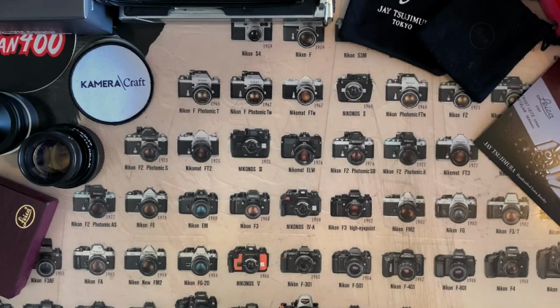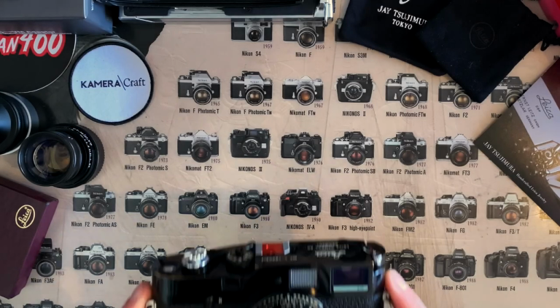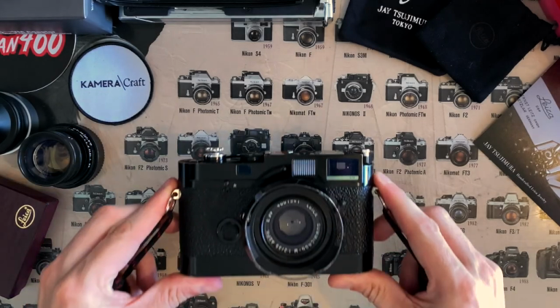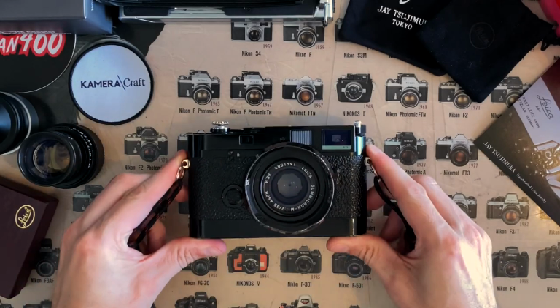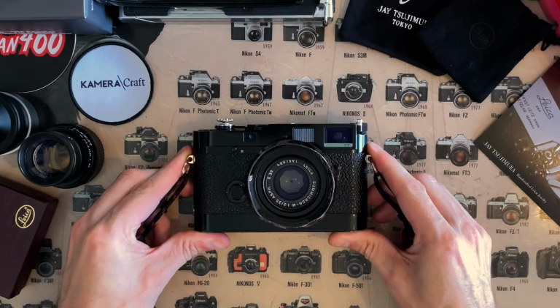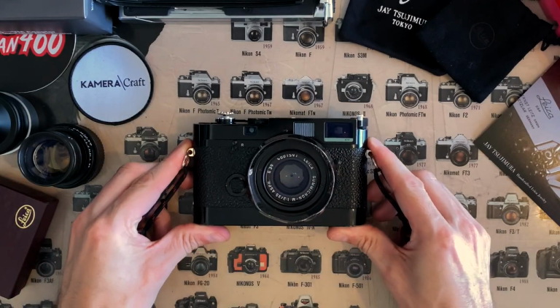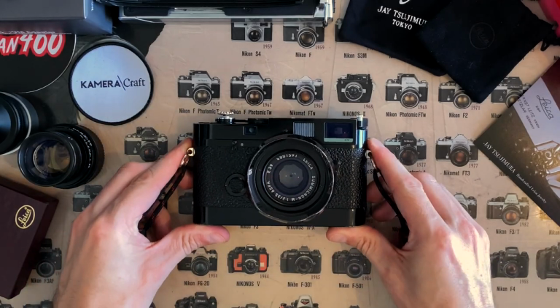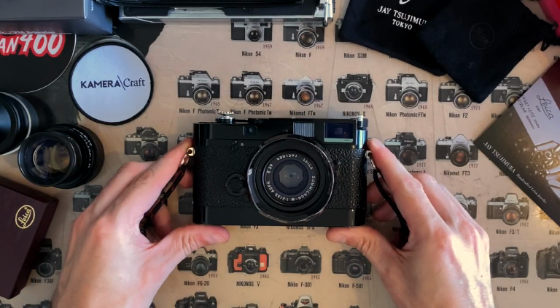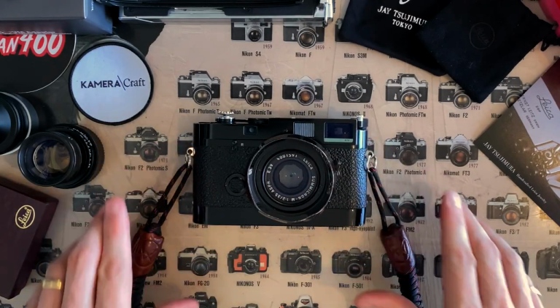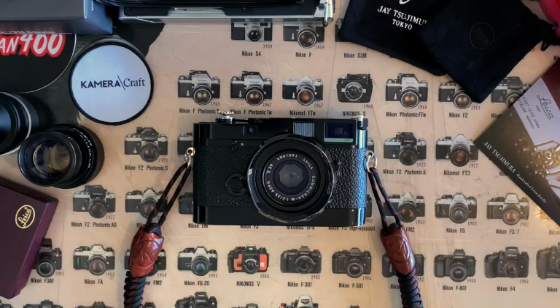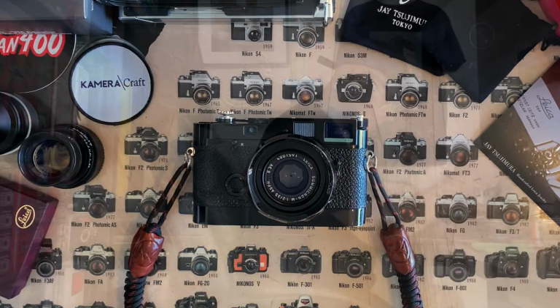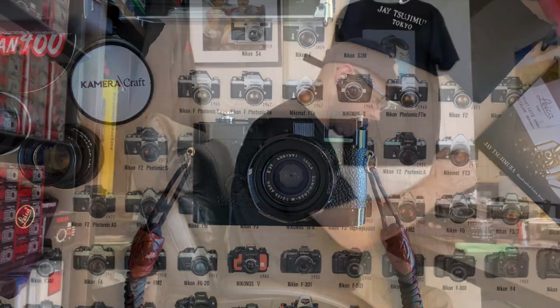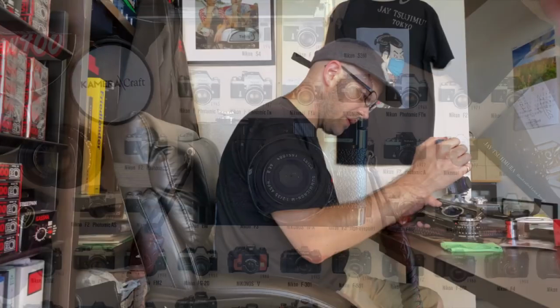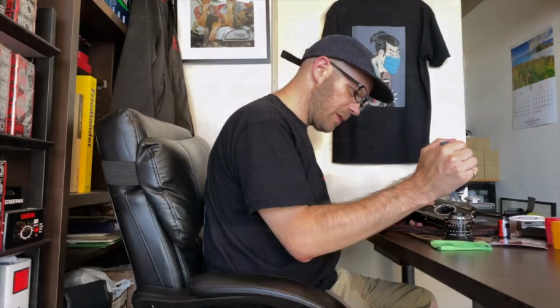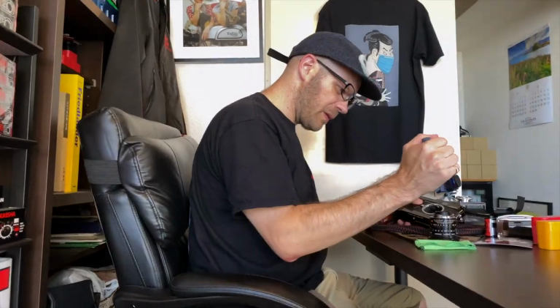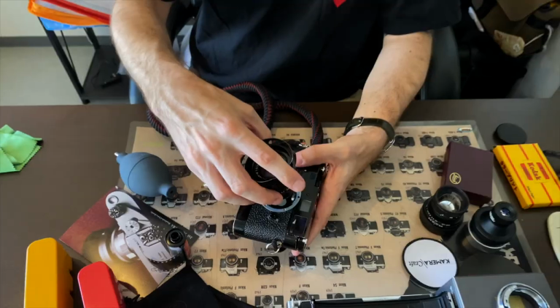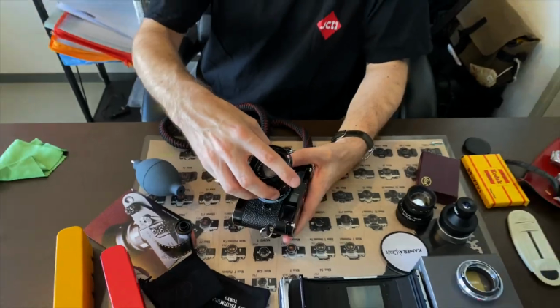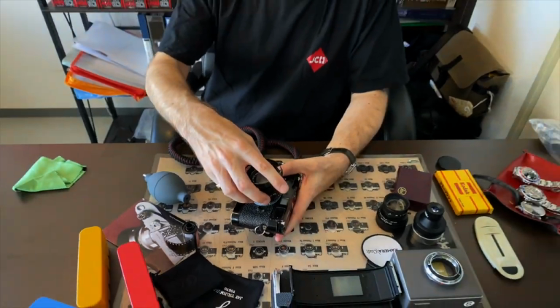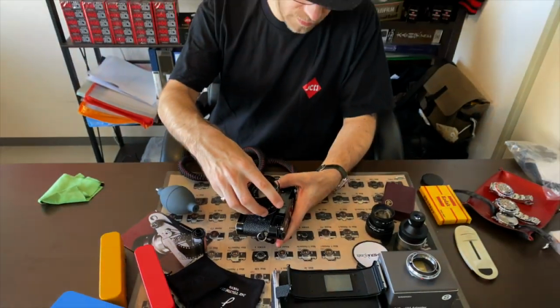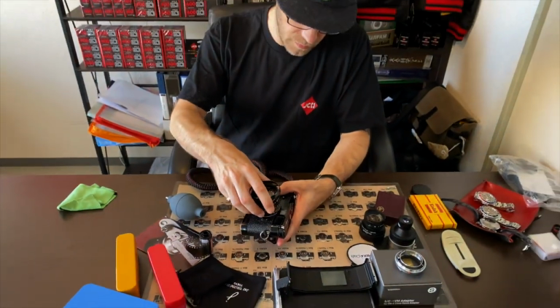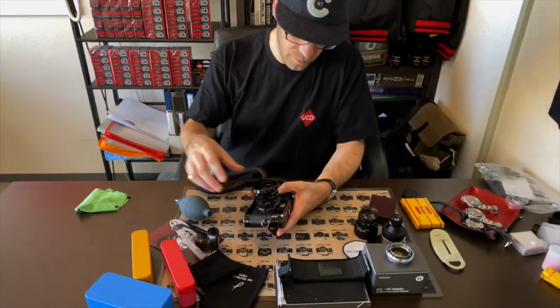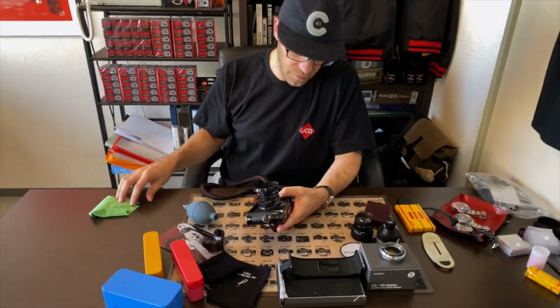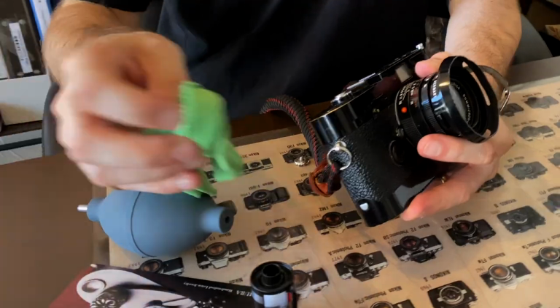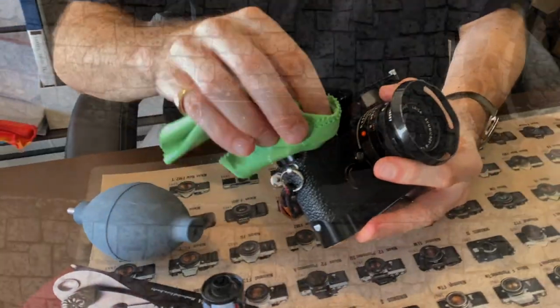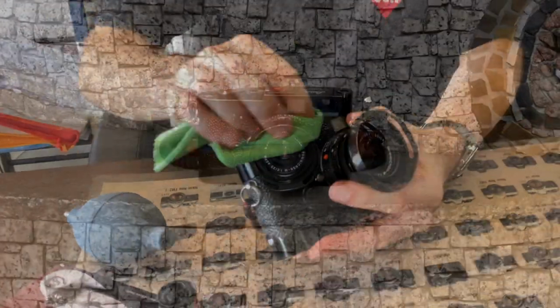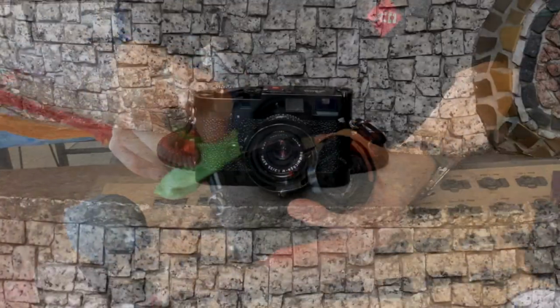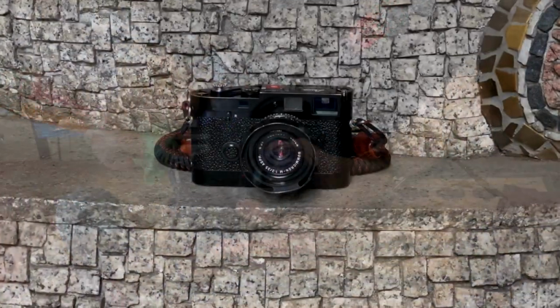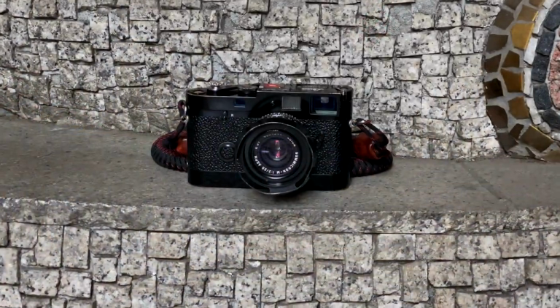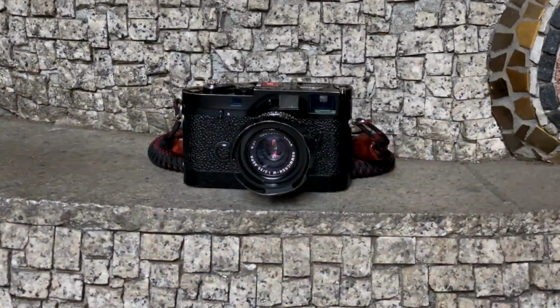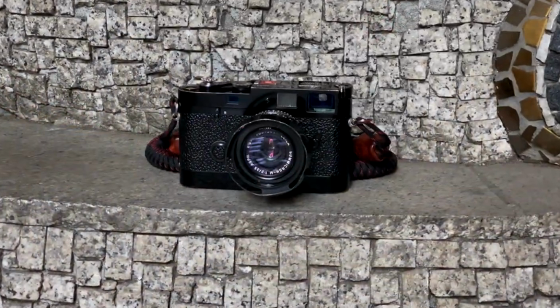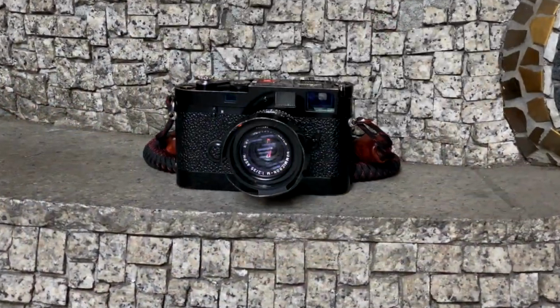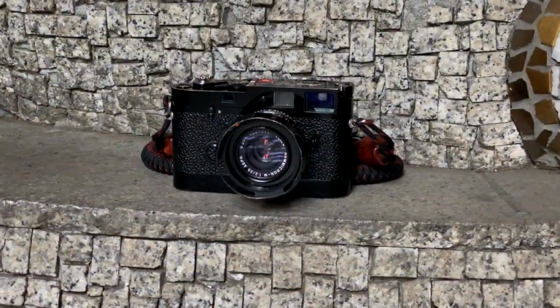Presenting the Leica MP6. Some viewers have been asking me to do a video about my camera, so here it is — the Leica MP6.